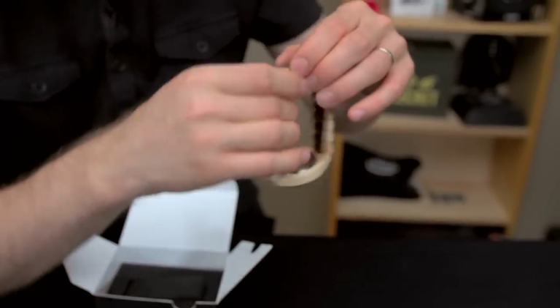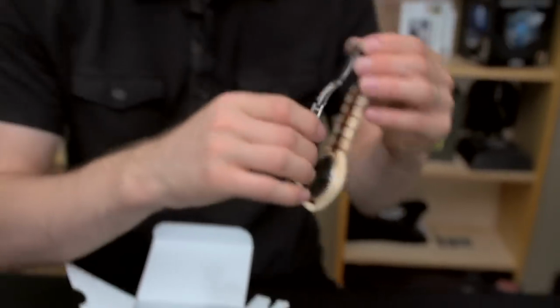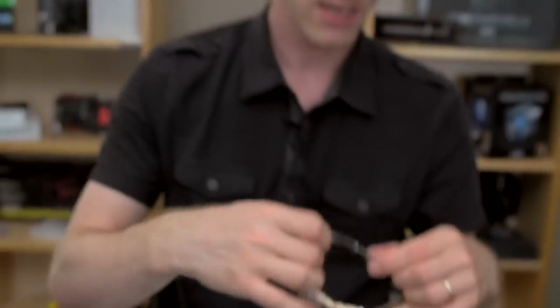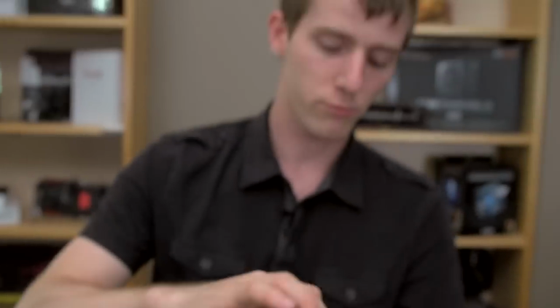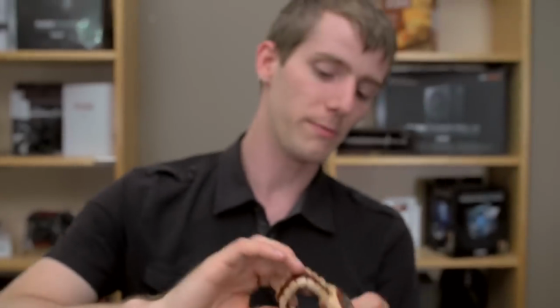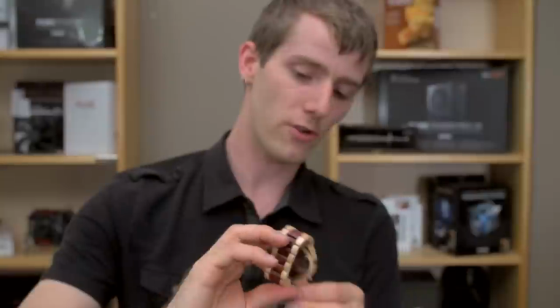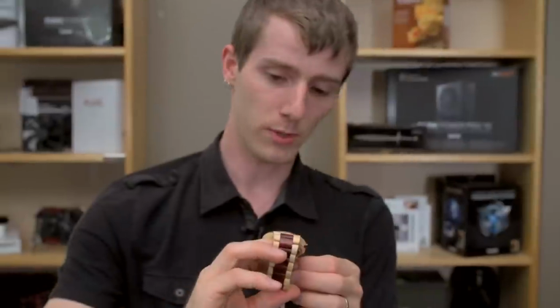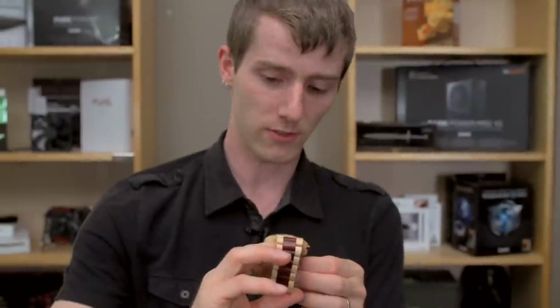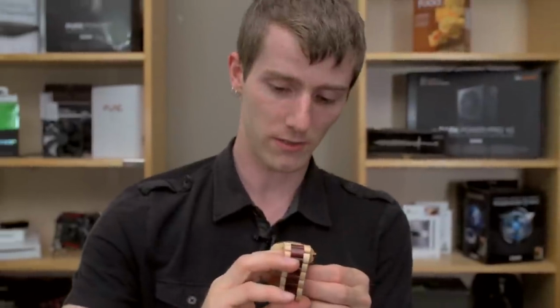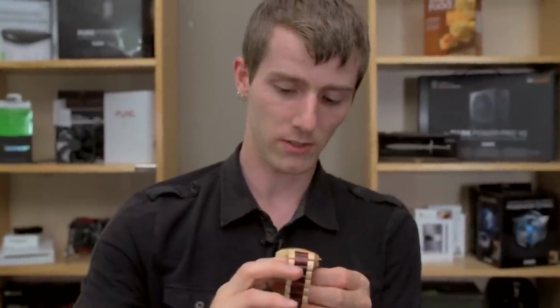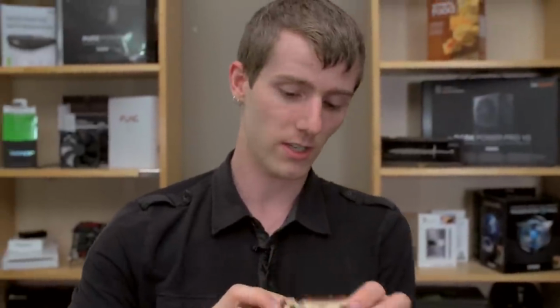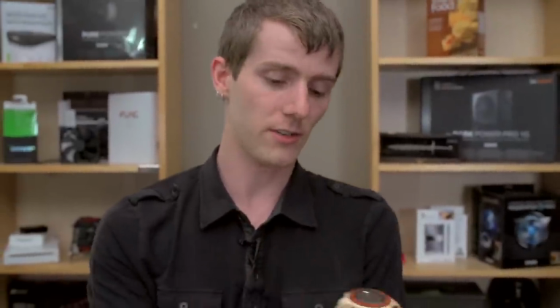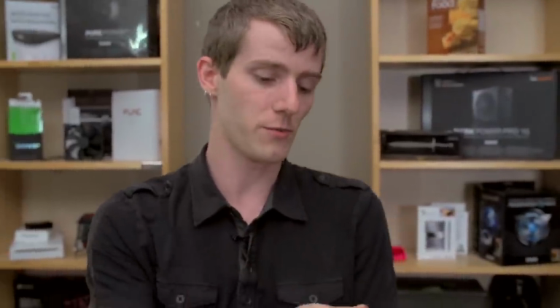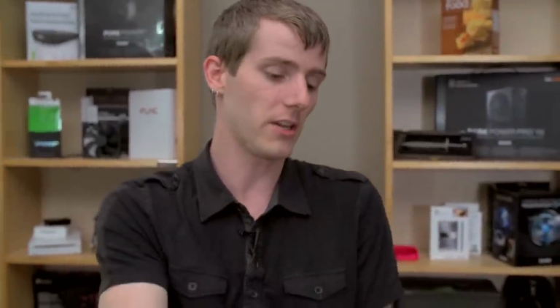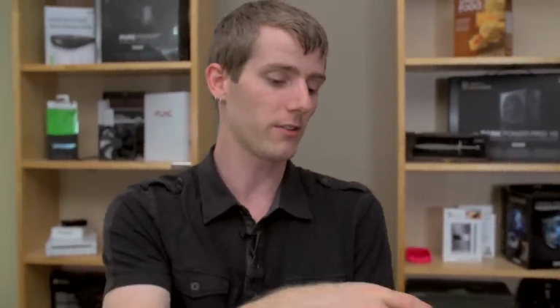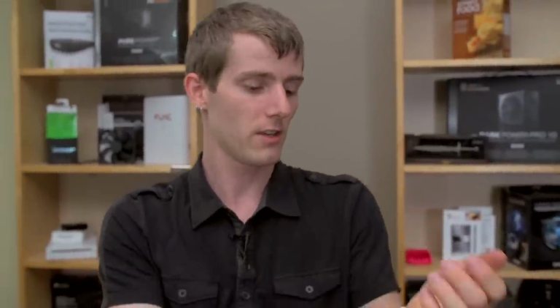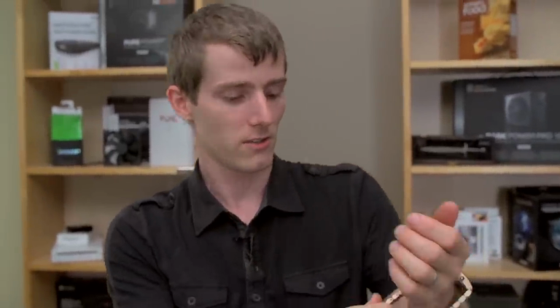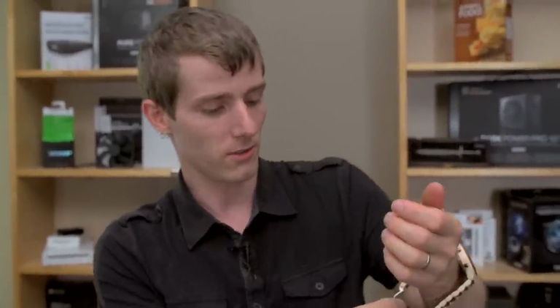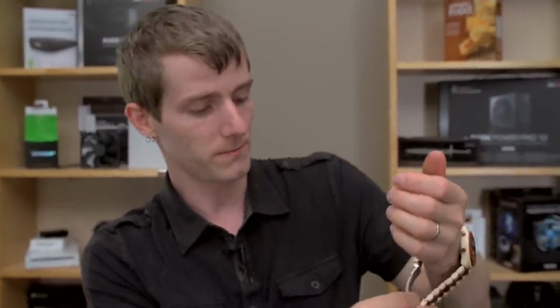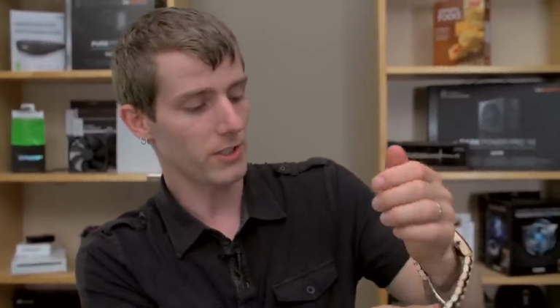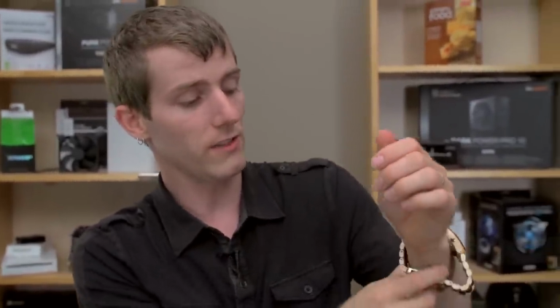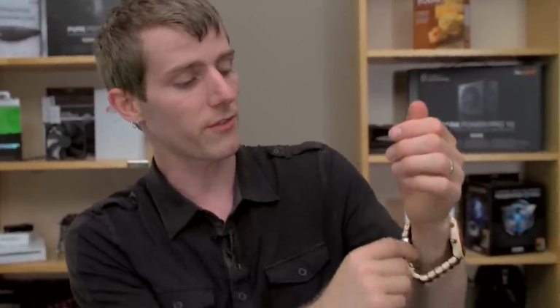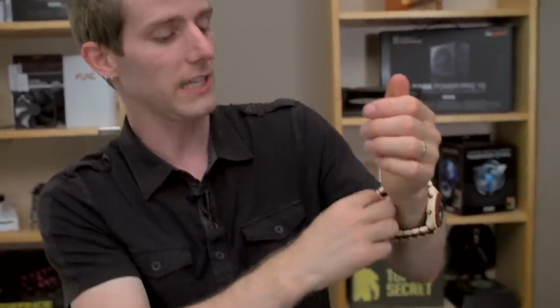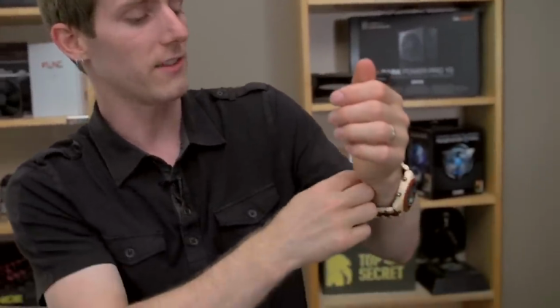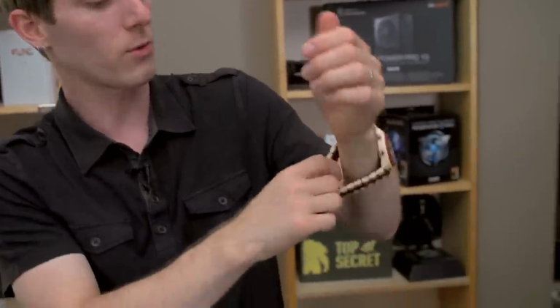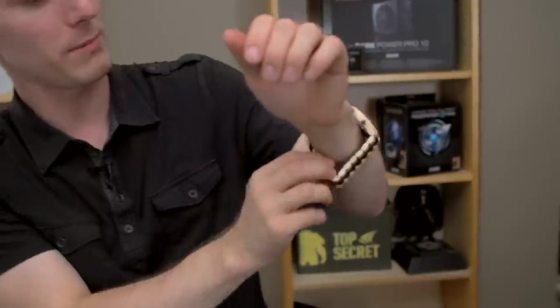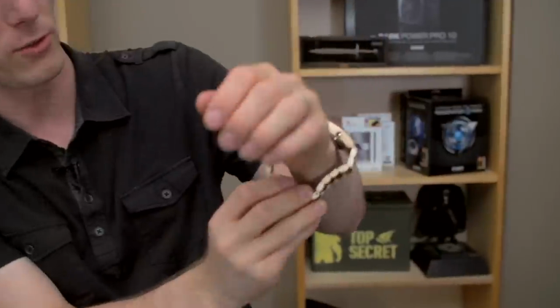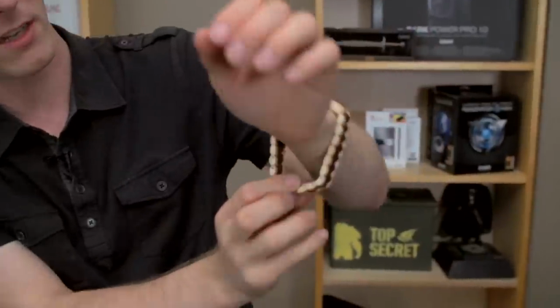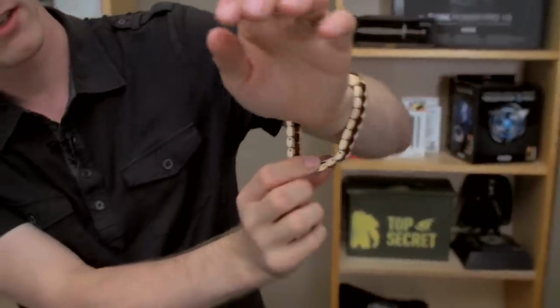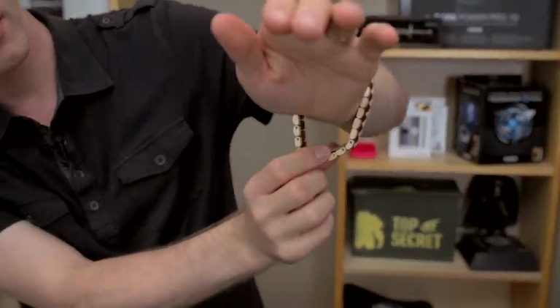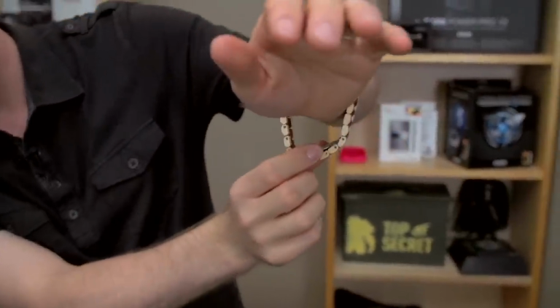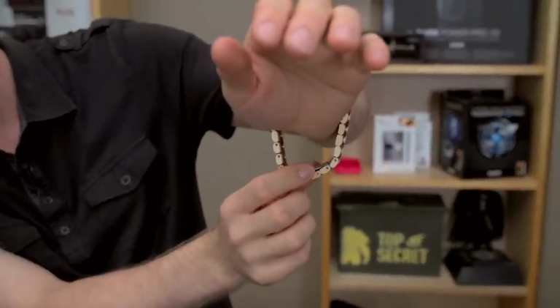So you can see, for me to try to put this on is going to look kind of ridiculous. Even for Slick, this is quite a bit too big.